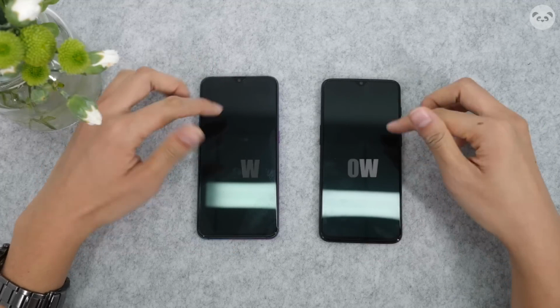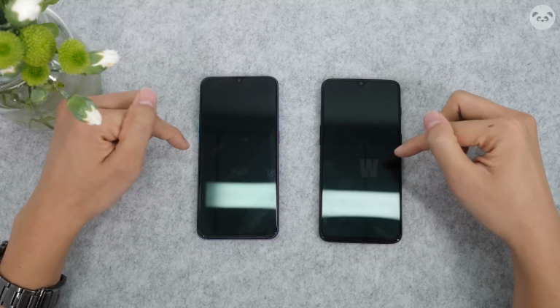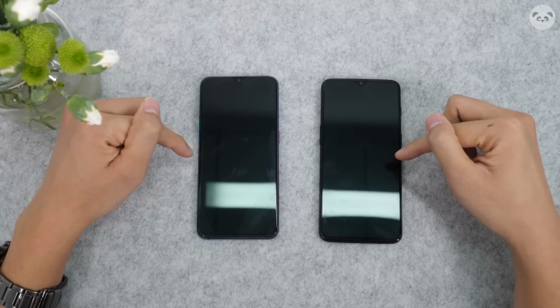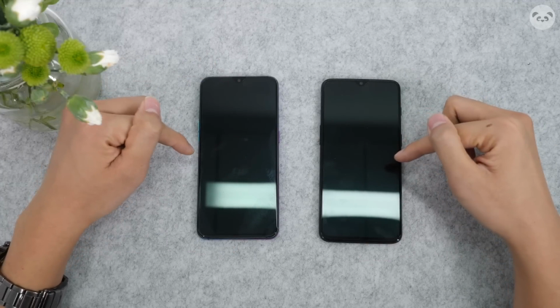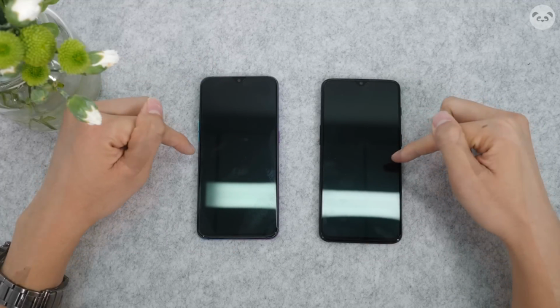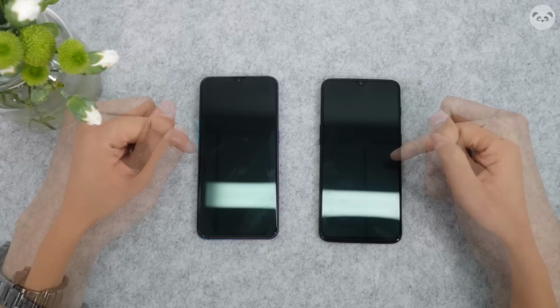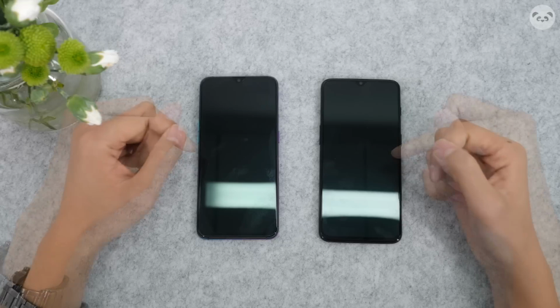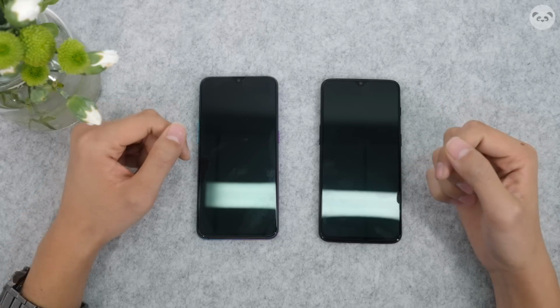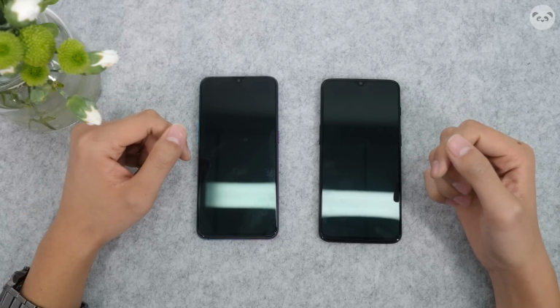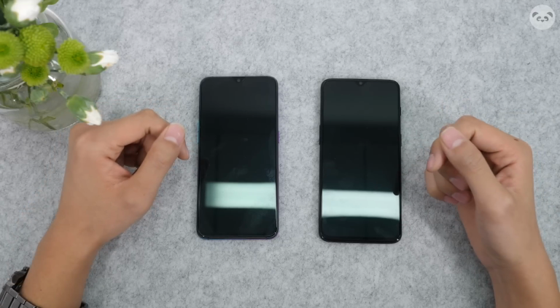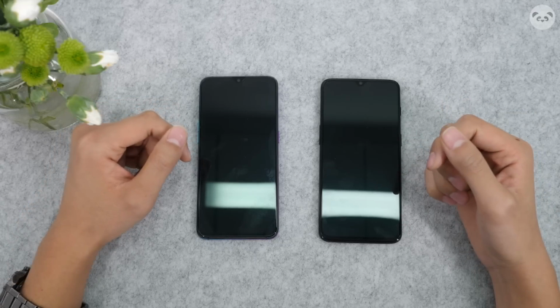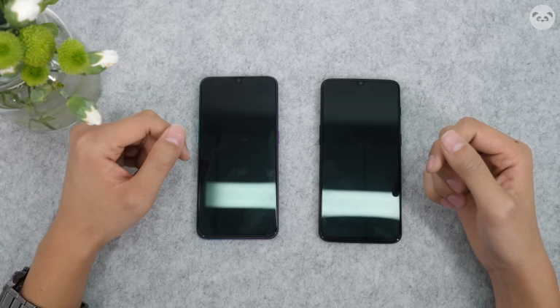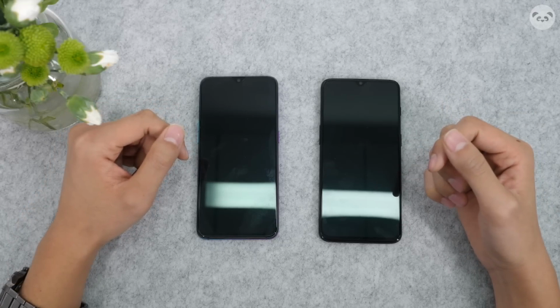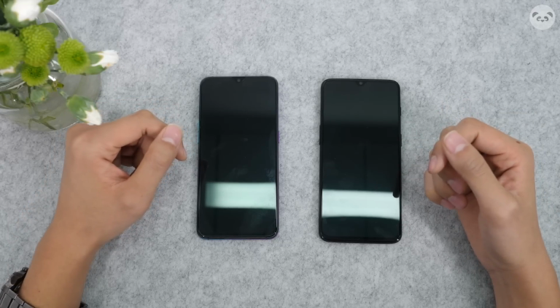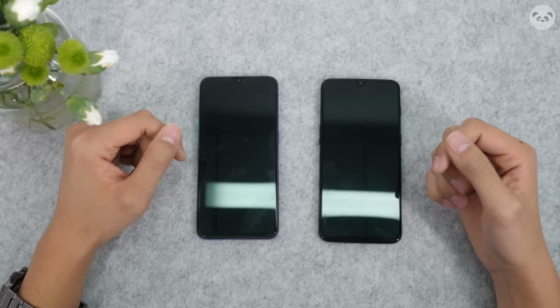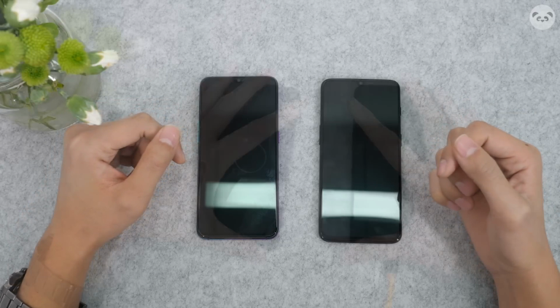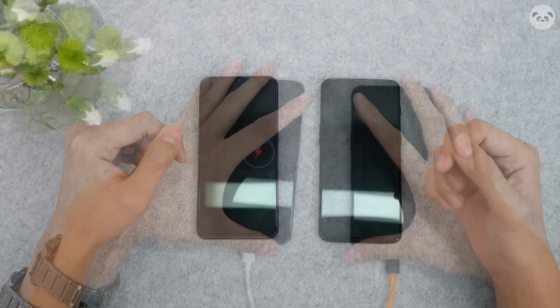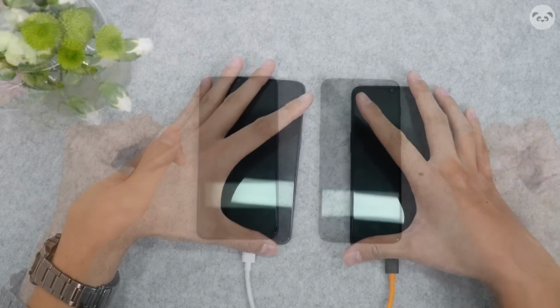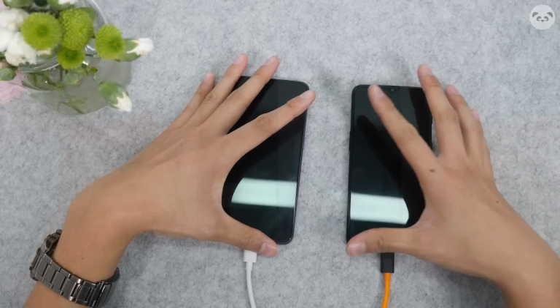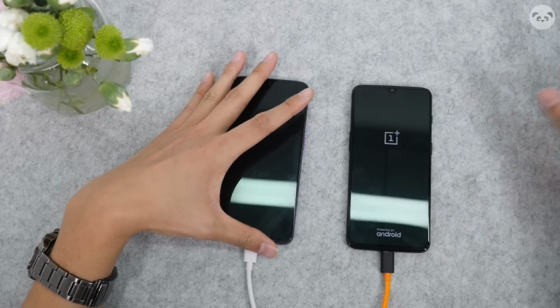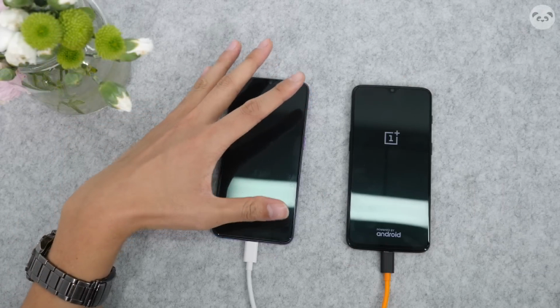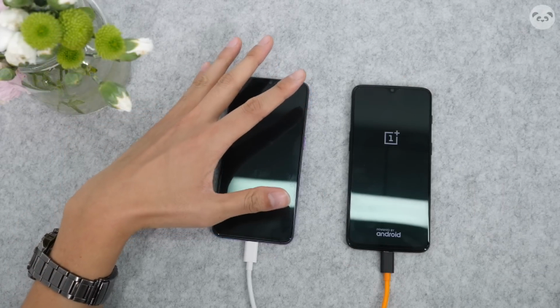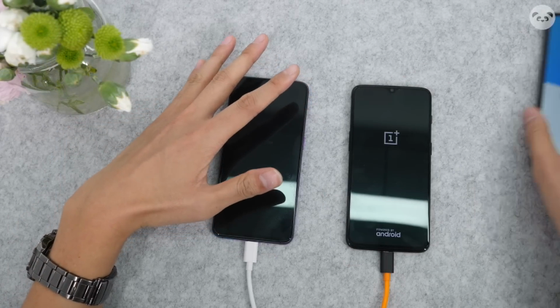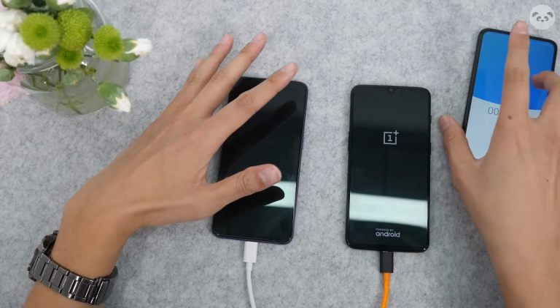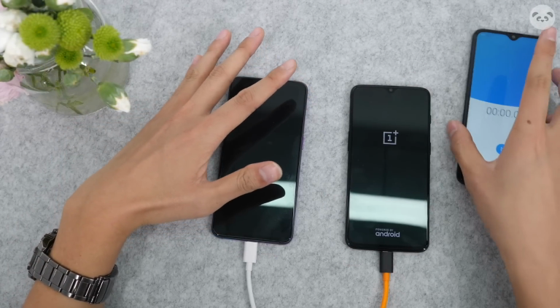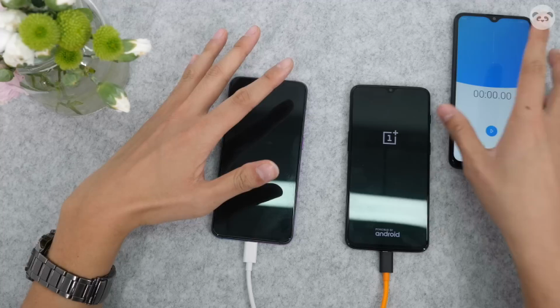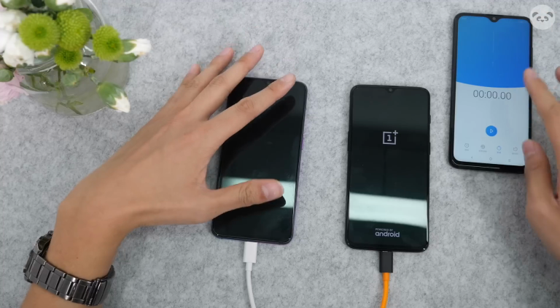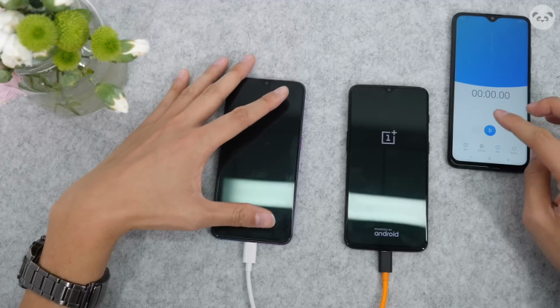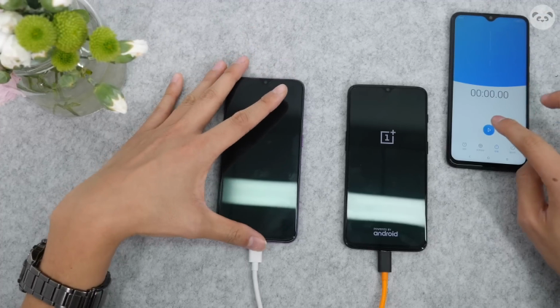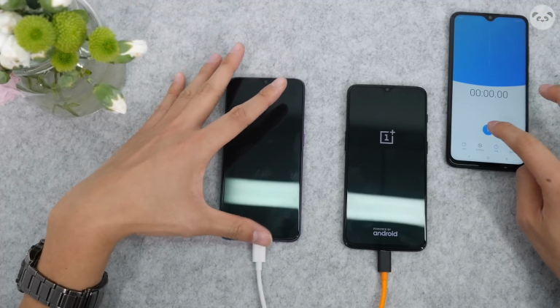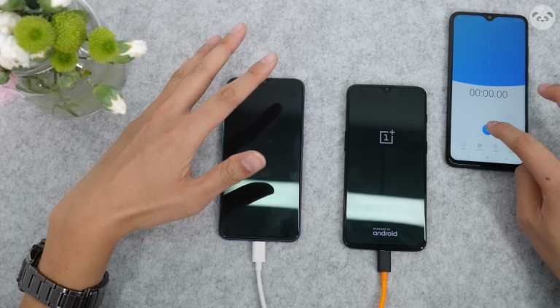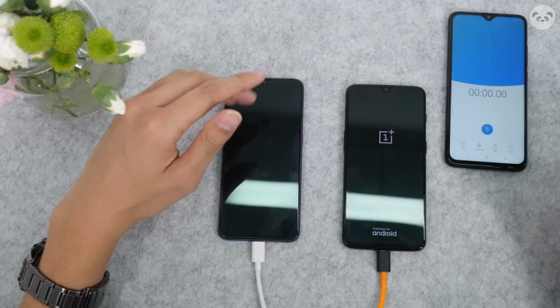They're both out of battery right now. Alright, so here we go. We're just gonna do a quick test. Countdown starting right now.